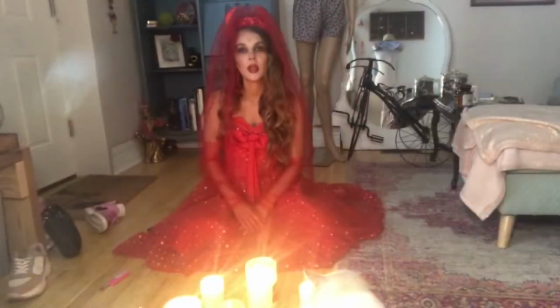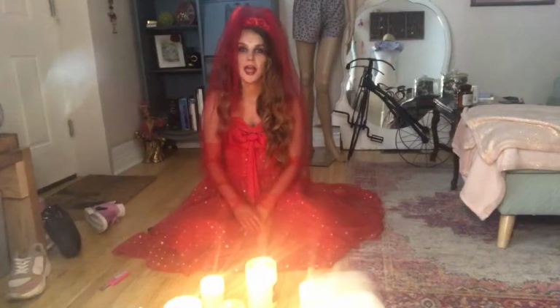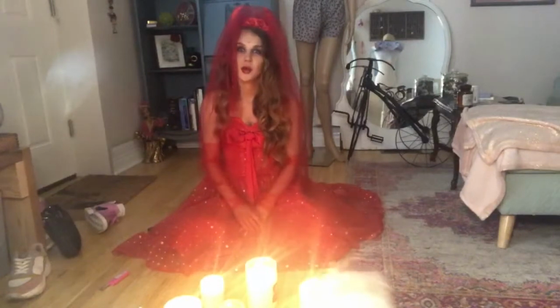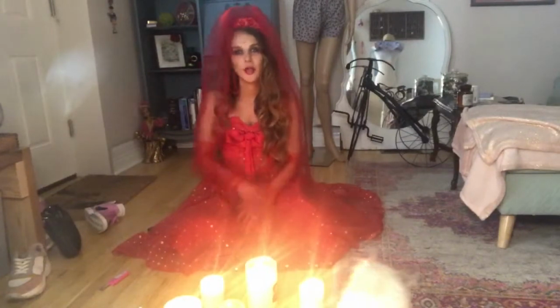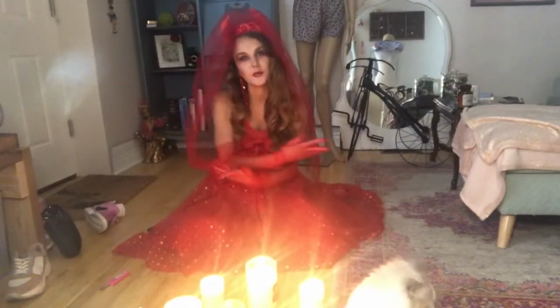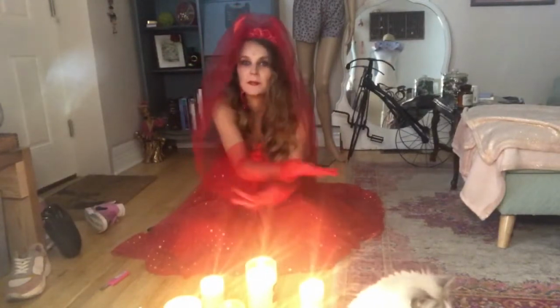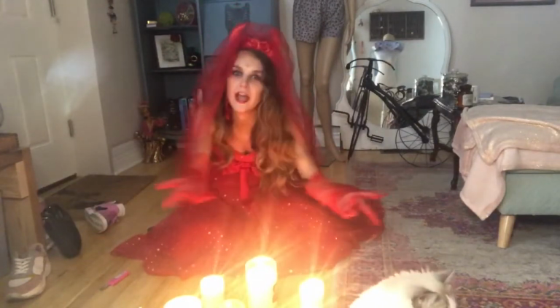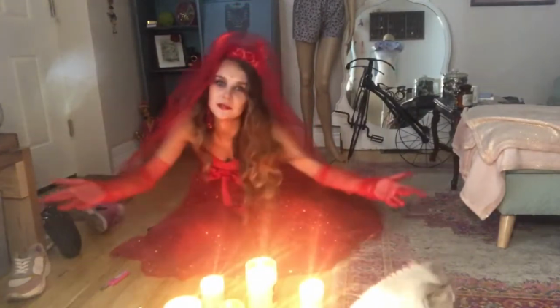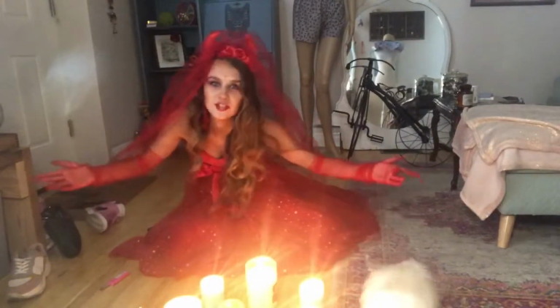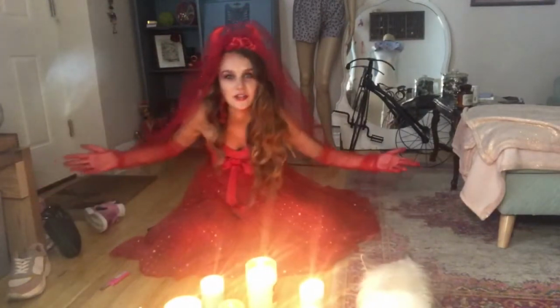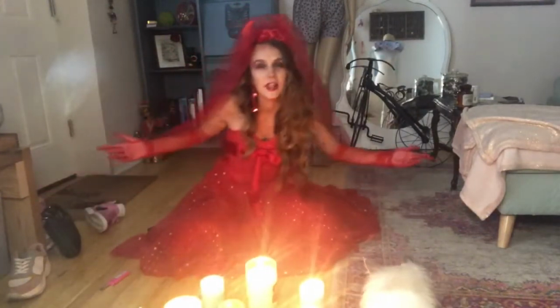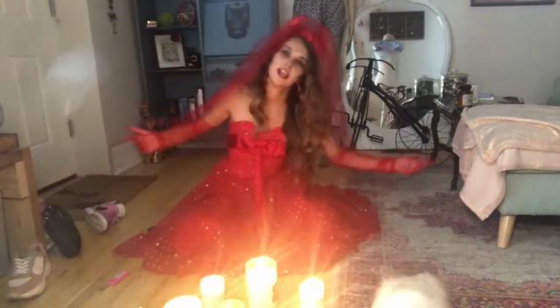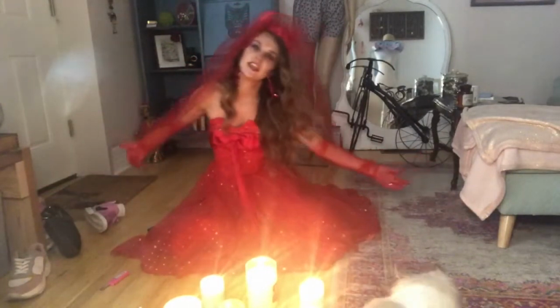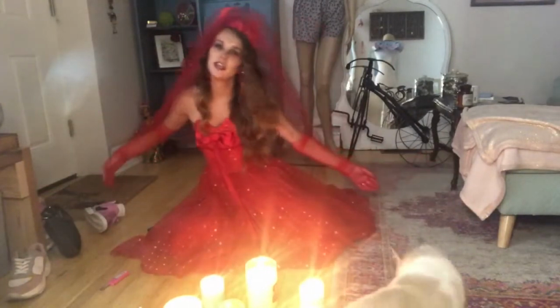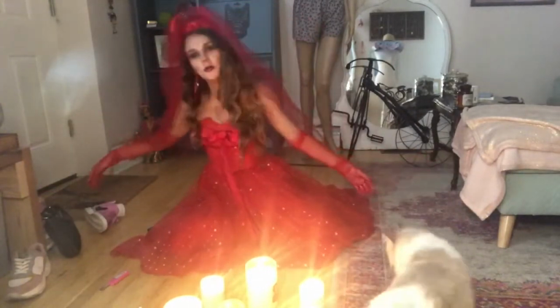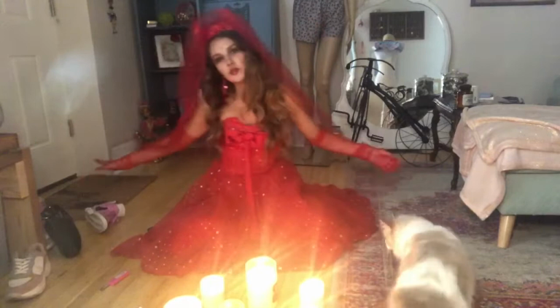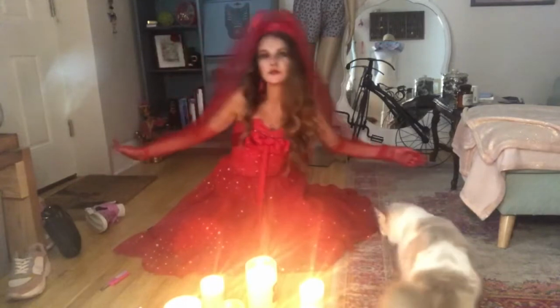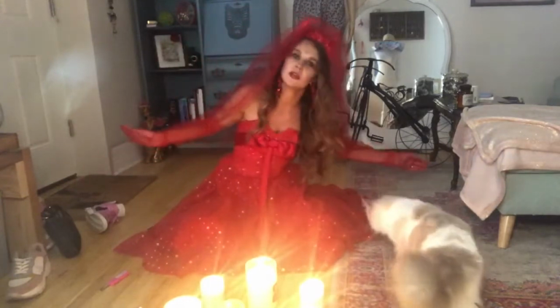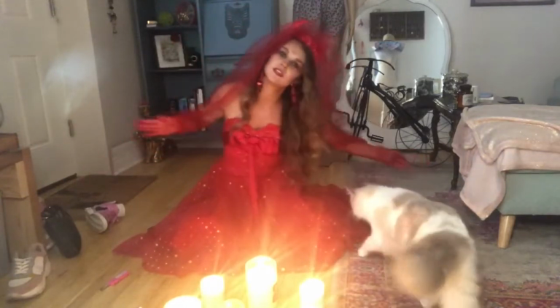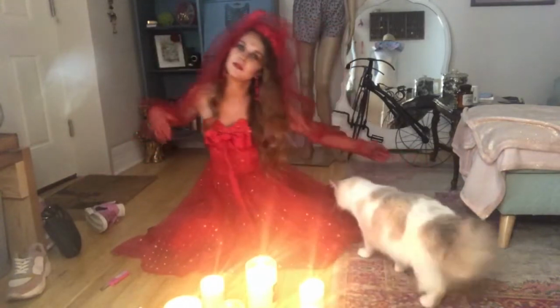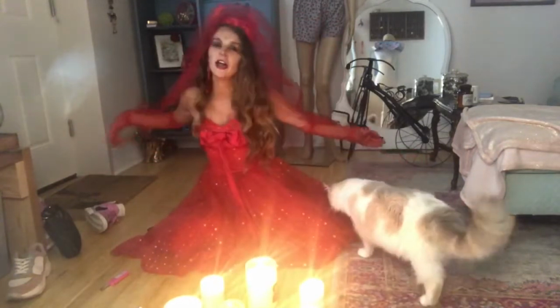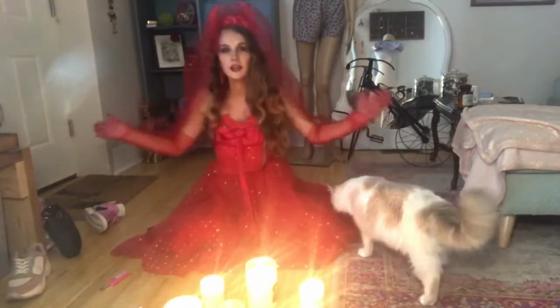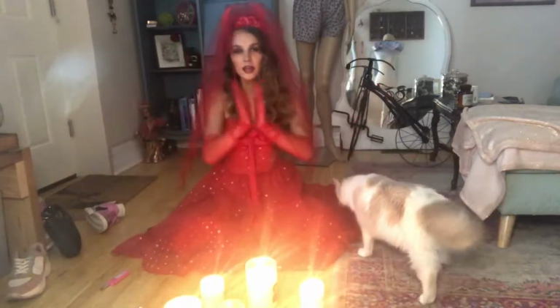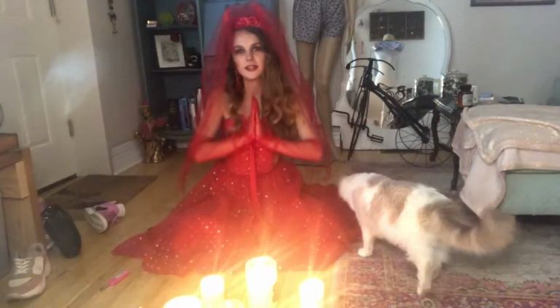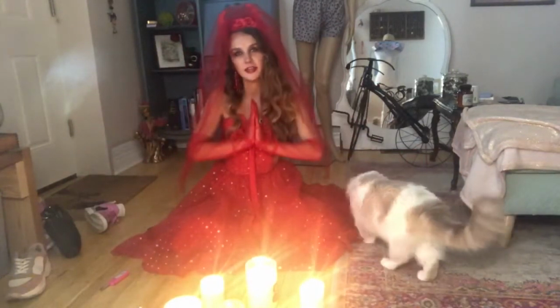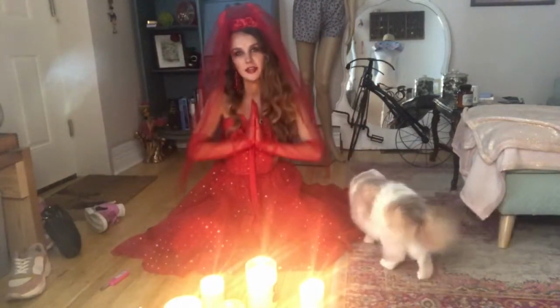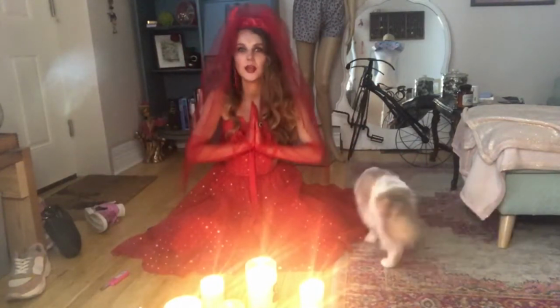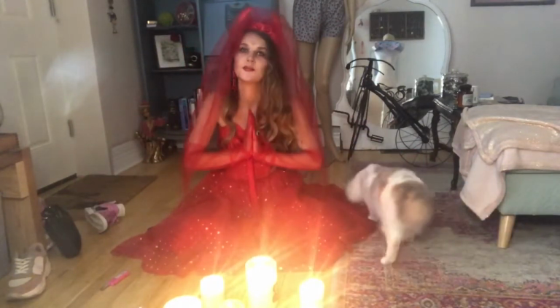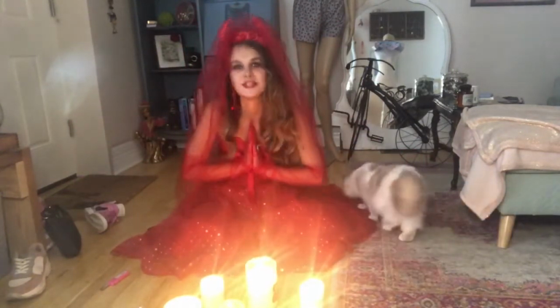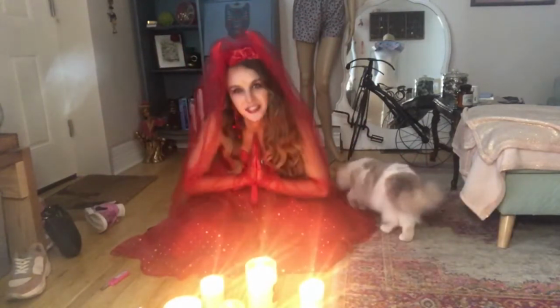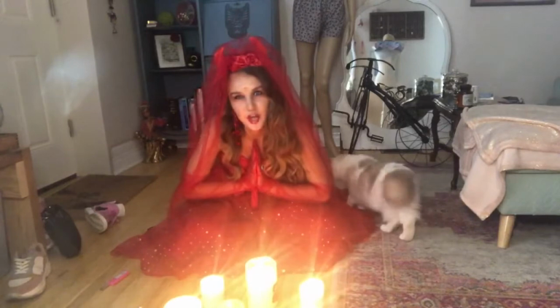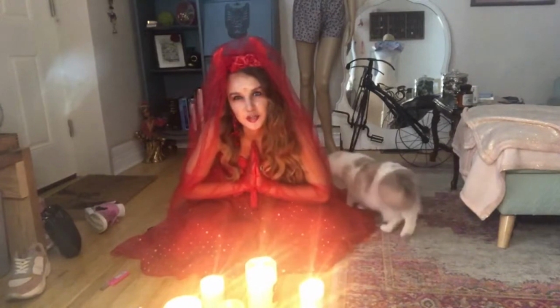Hello, and welcome back to my channel. Today, we are transforming into the bride of Satan. Proceed with caution.